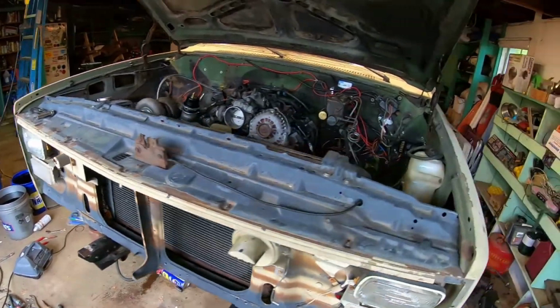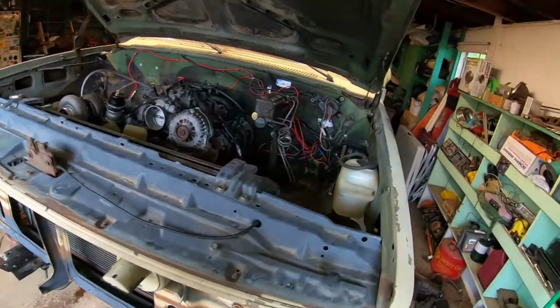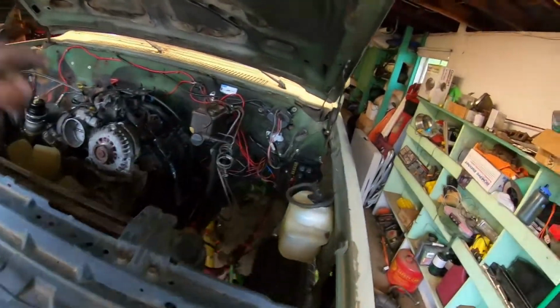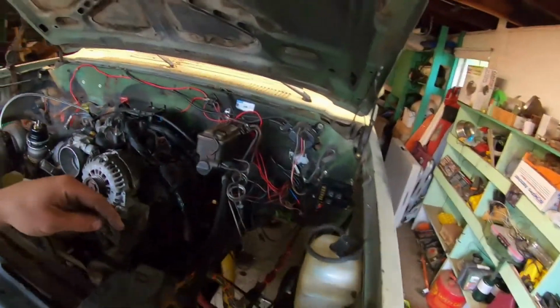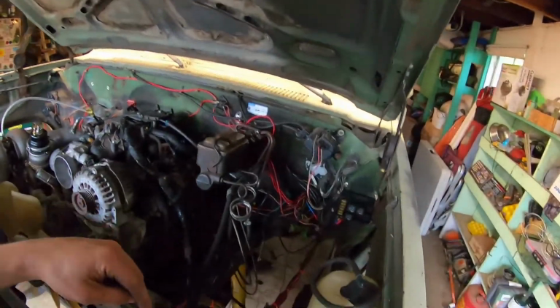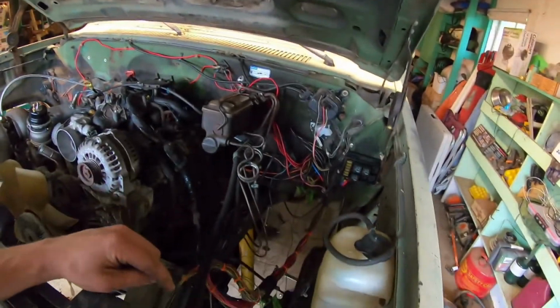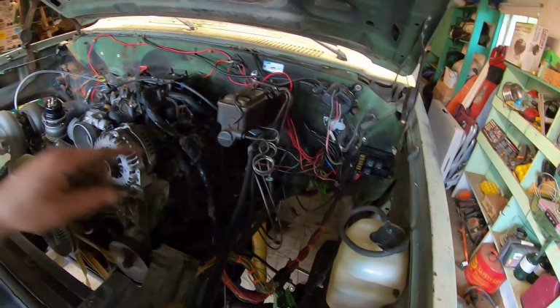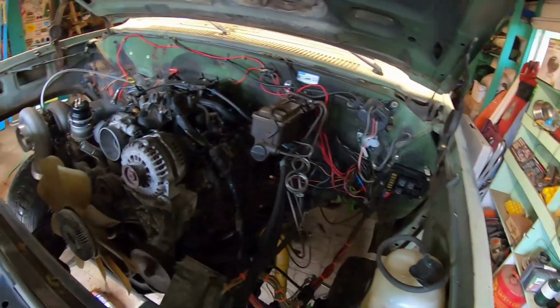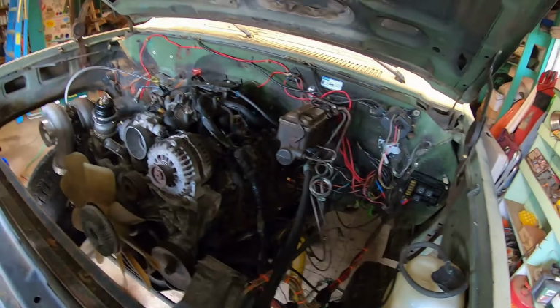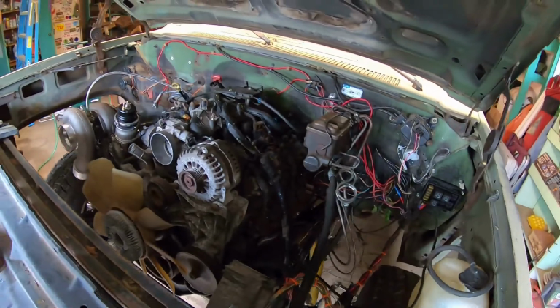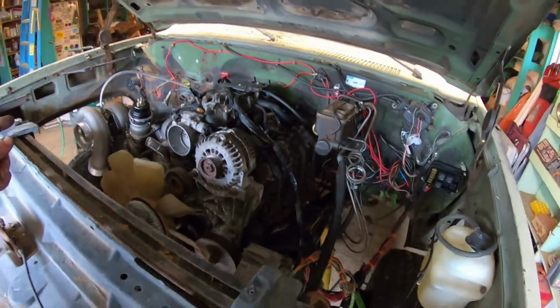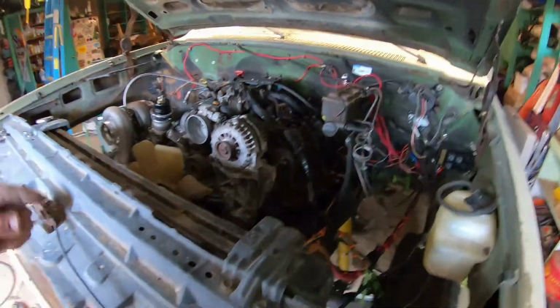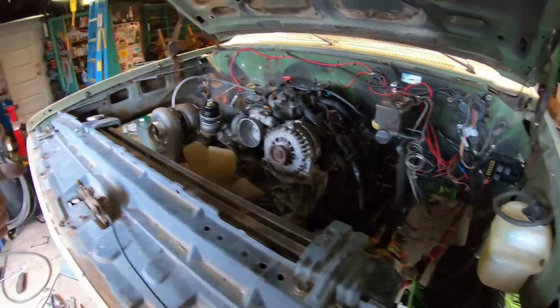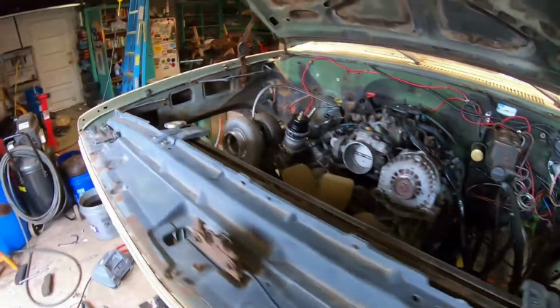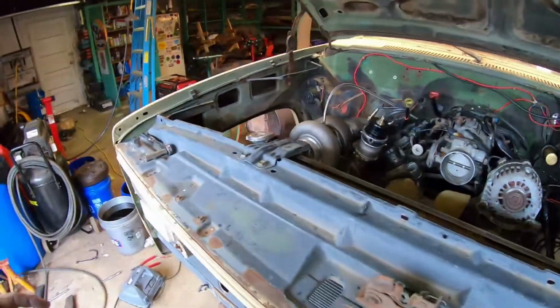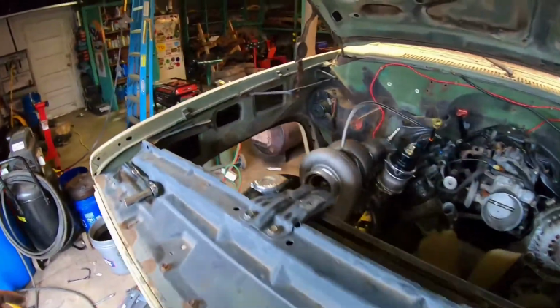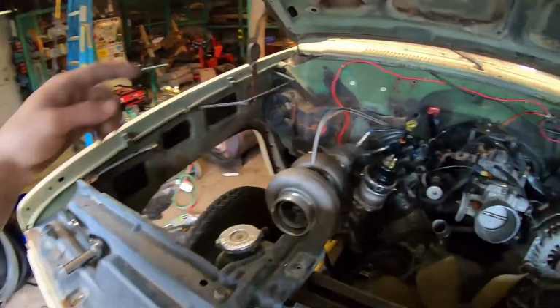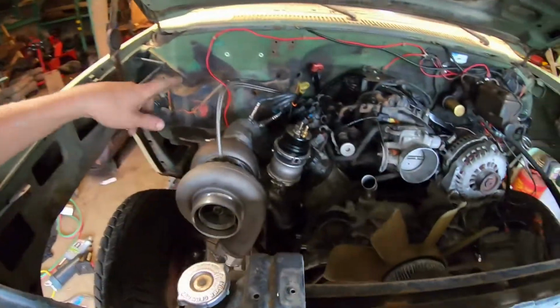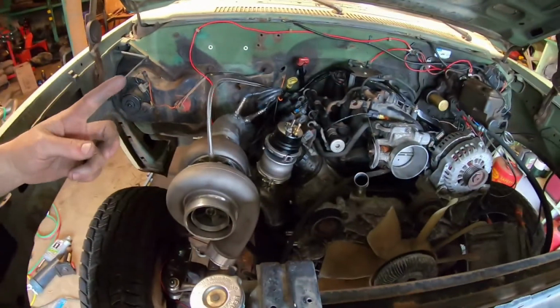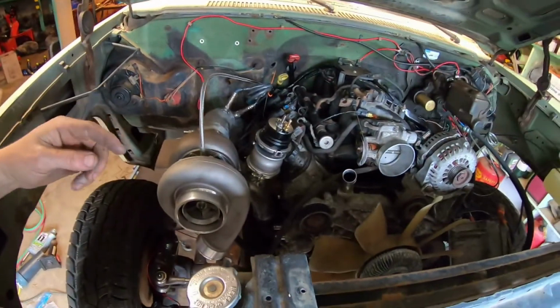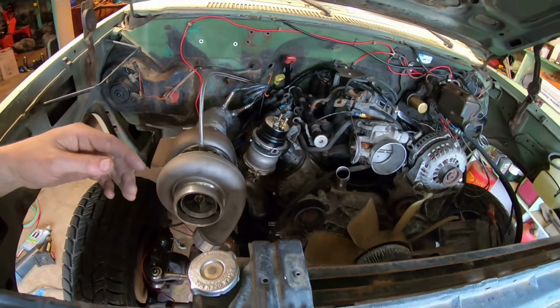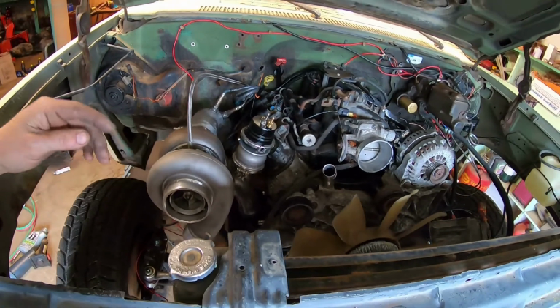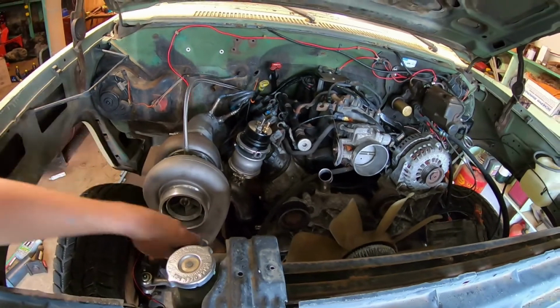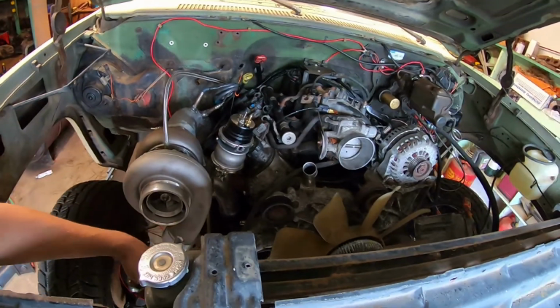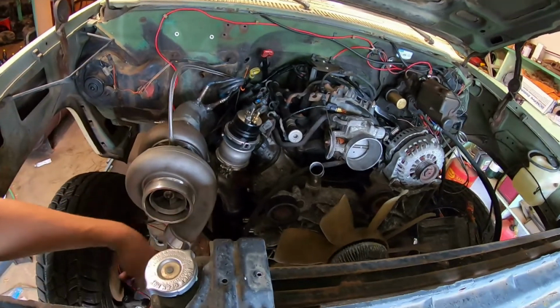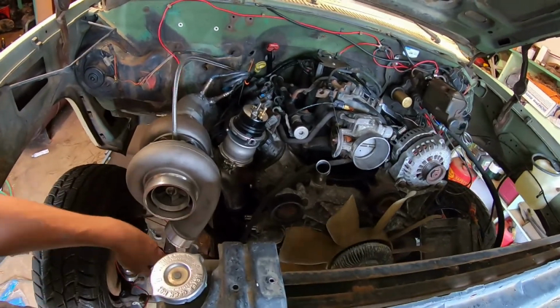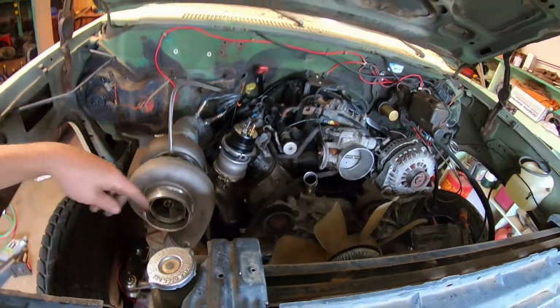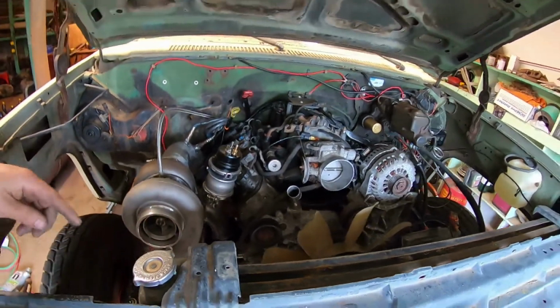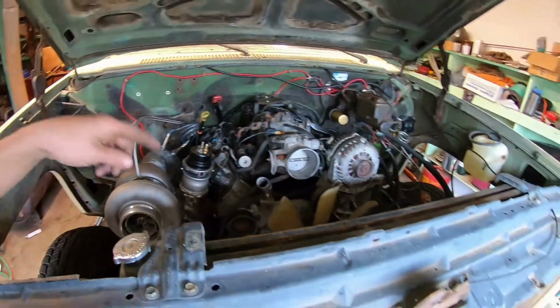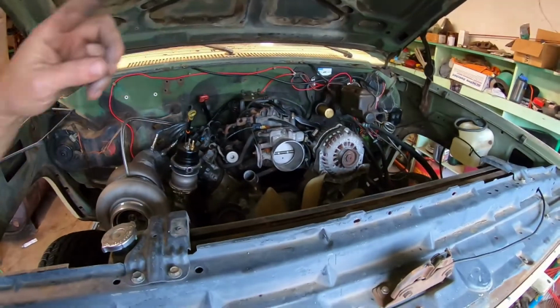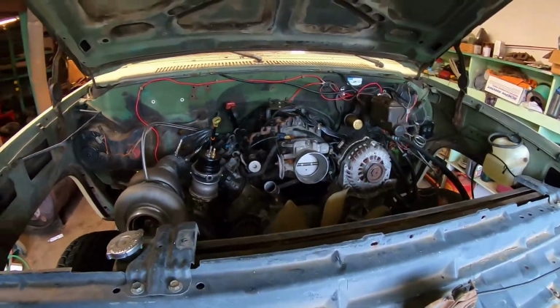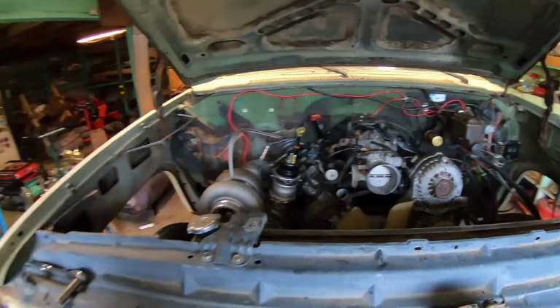I'm going to get the inner fenders put on, and then I'm going to start doing plumbing — get my heater hoses back on, get my lower radiator hooked back up, get my upper radiator hooked up.